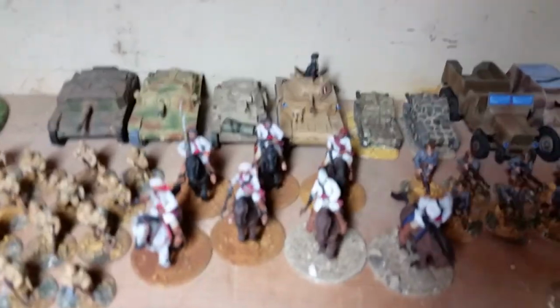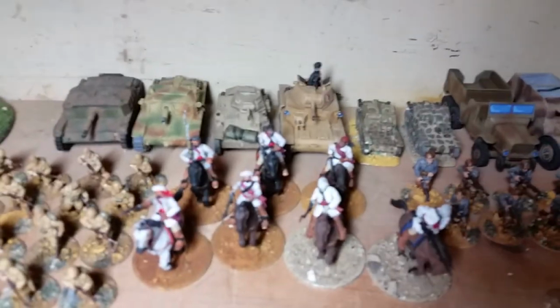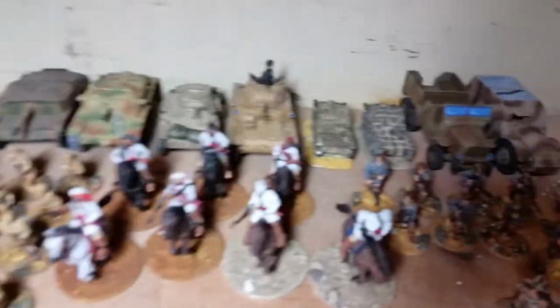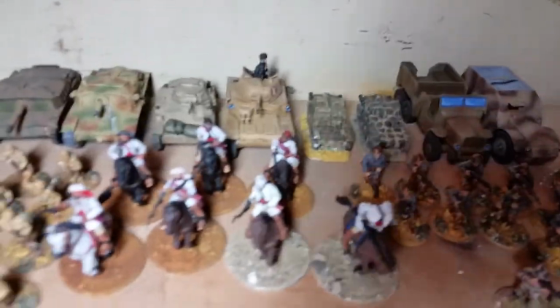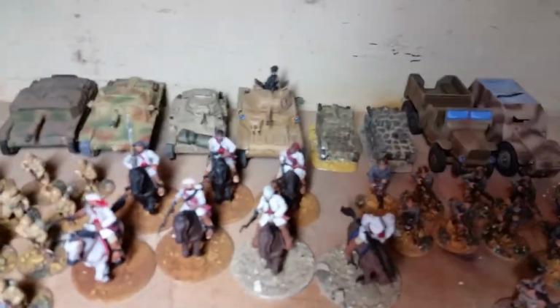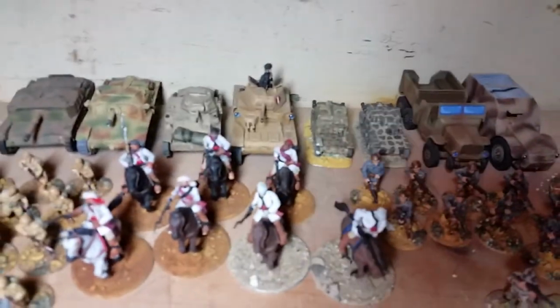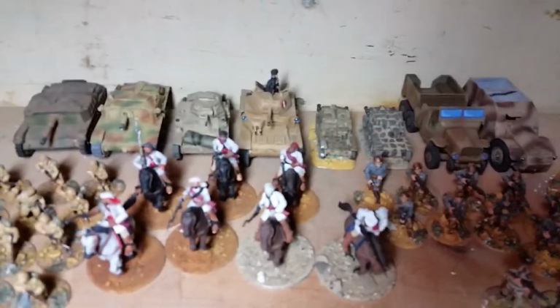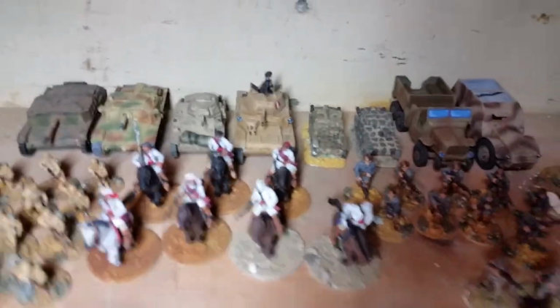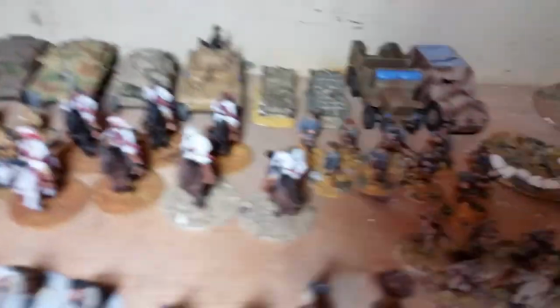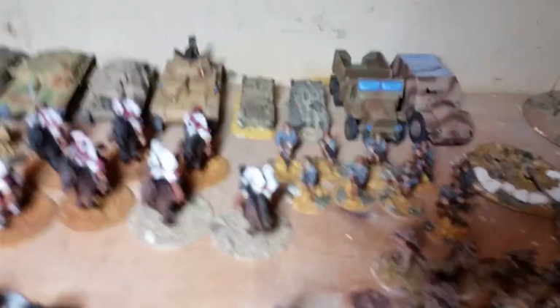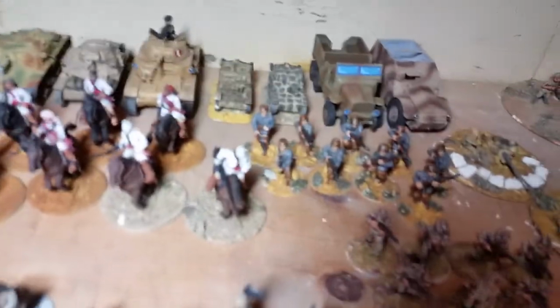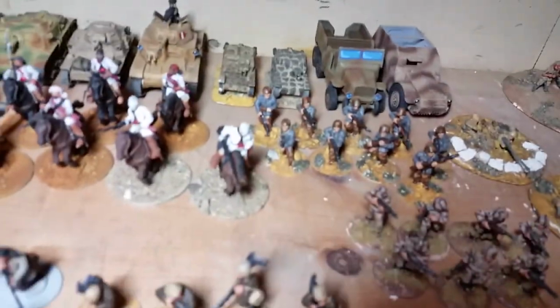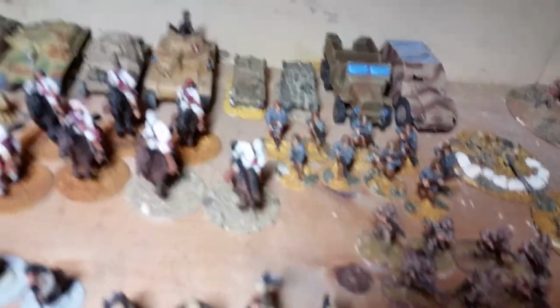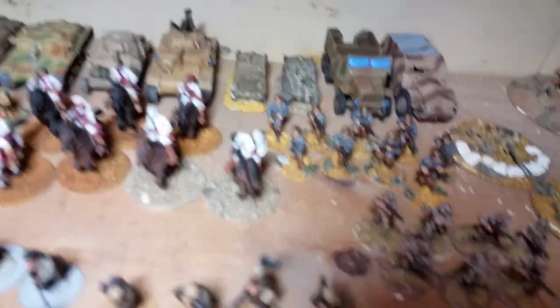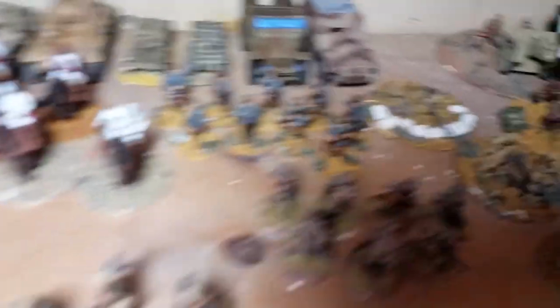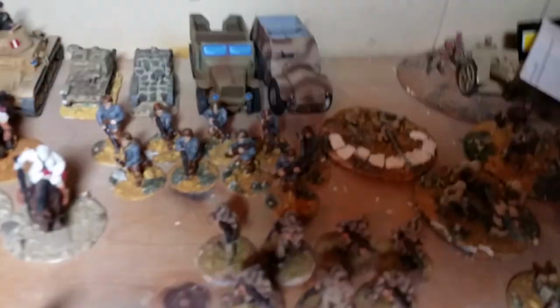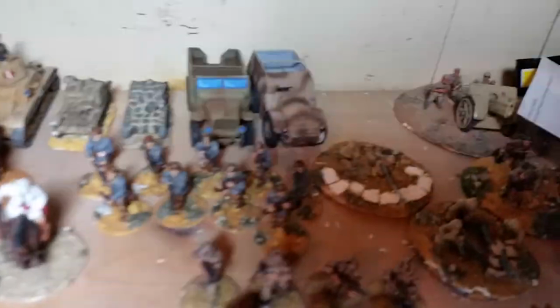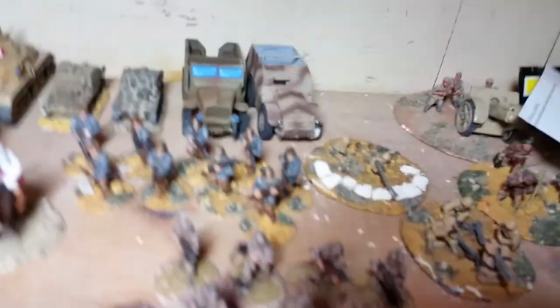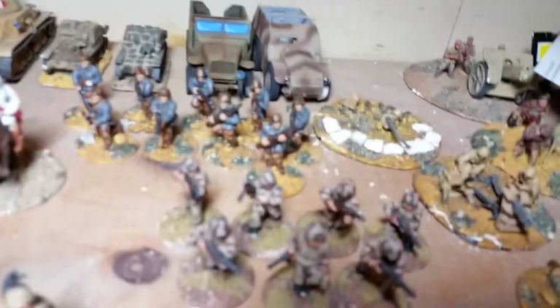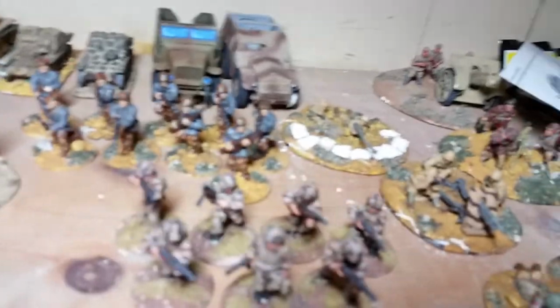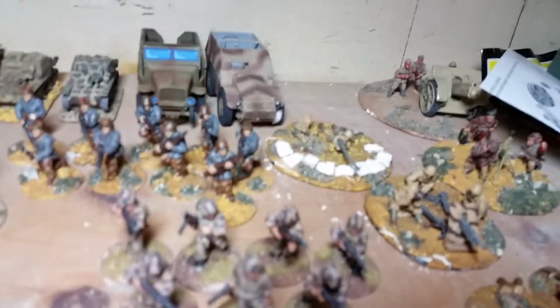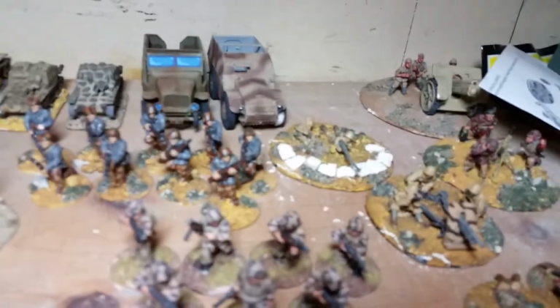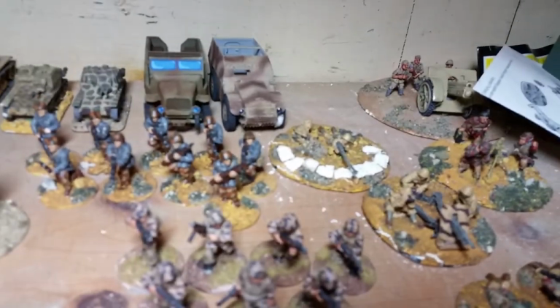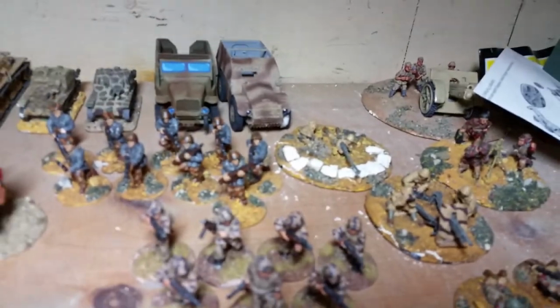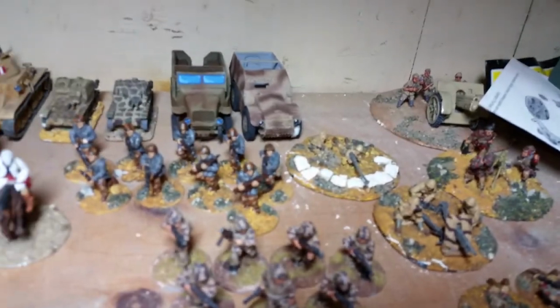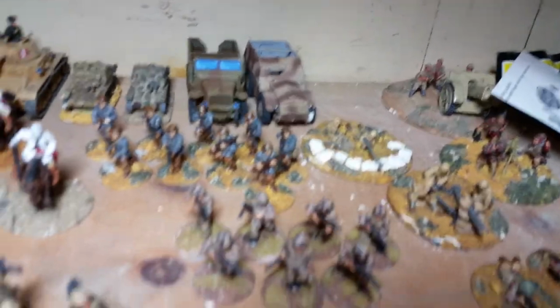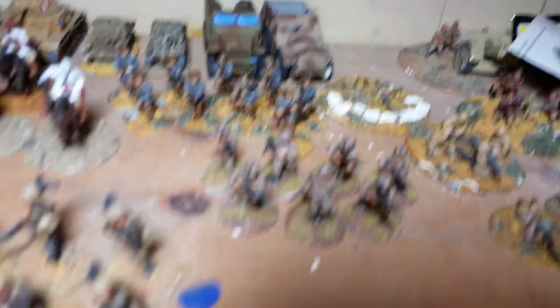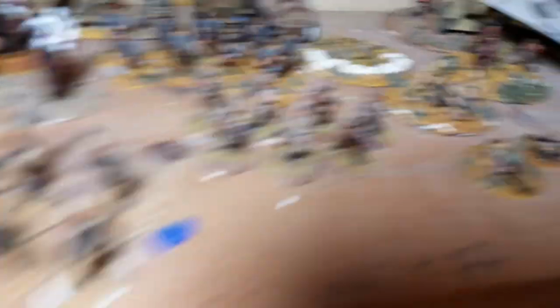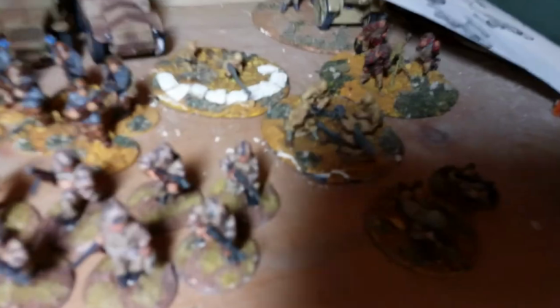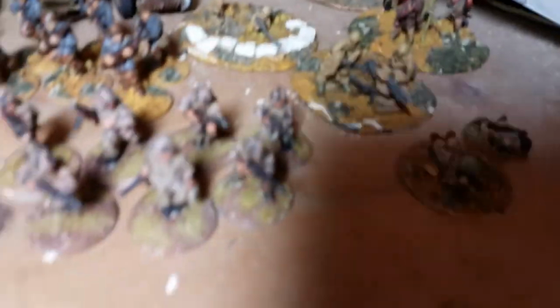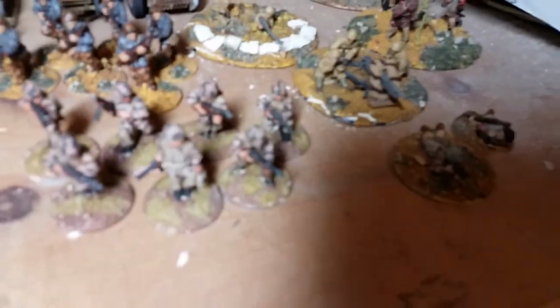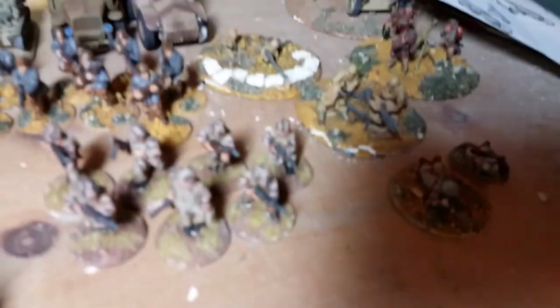Then I have my Italians — I have a Bassotto in the back there, a Semovente 75, an L6, an M14, two little carriers, a Lancia truck, and an SA-37, and then some artillery.